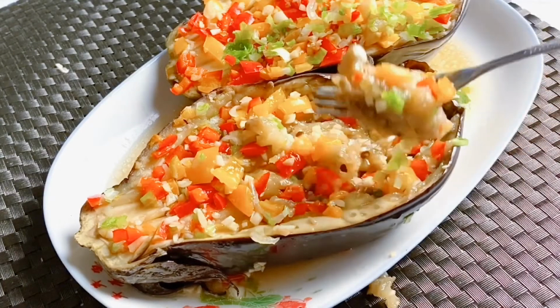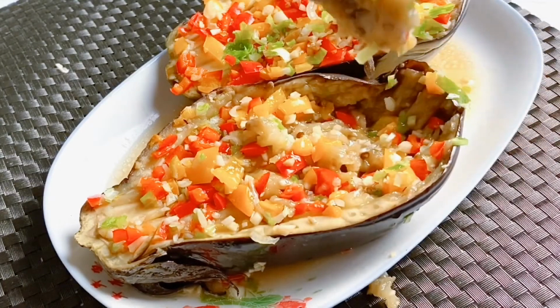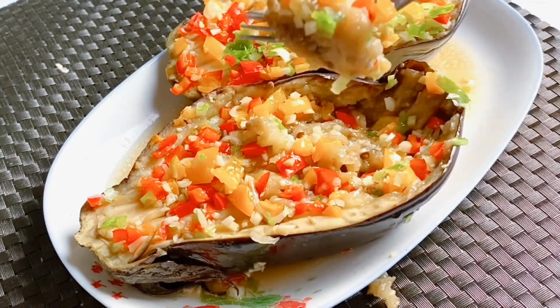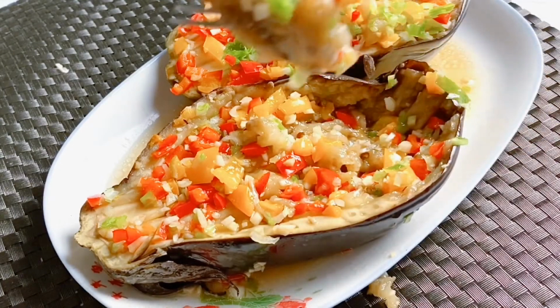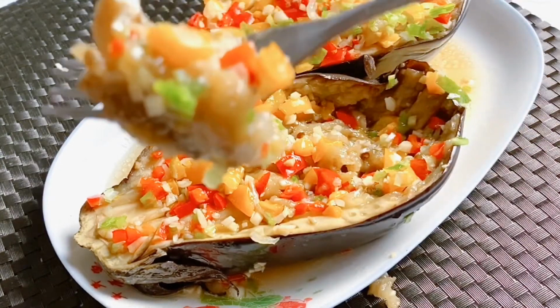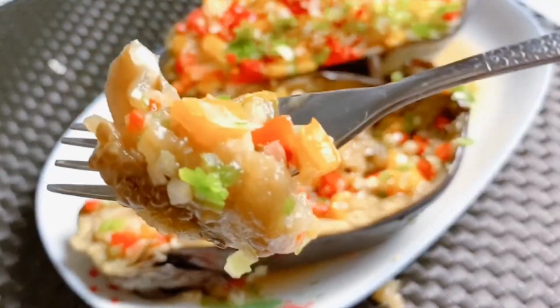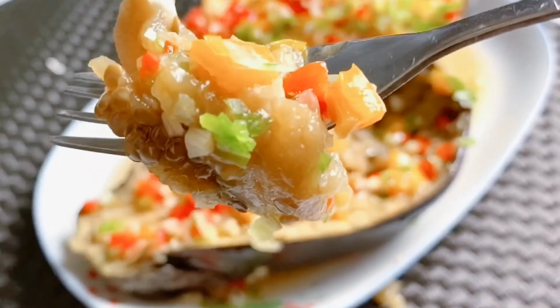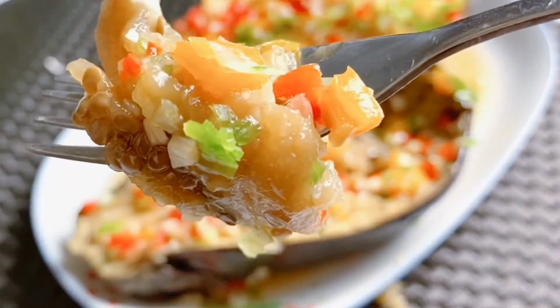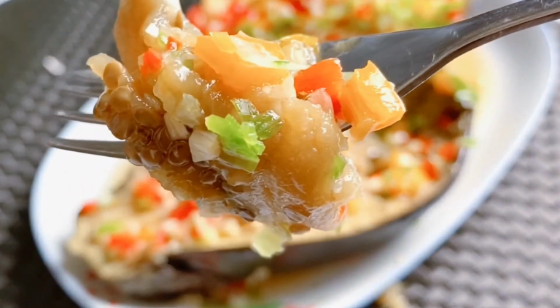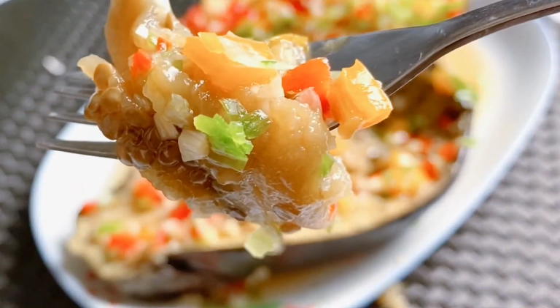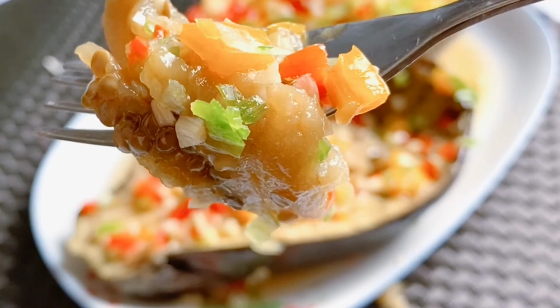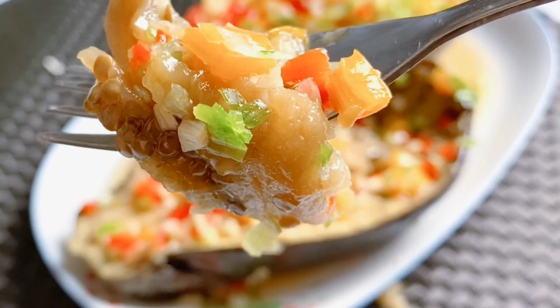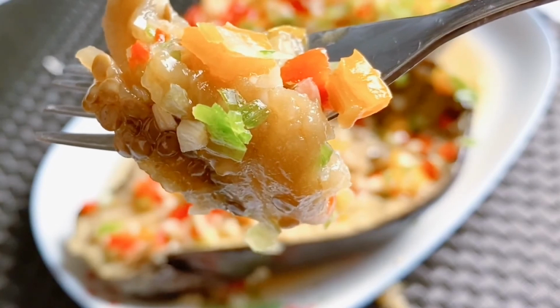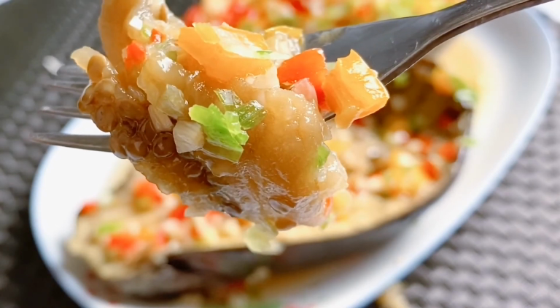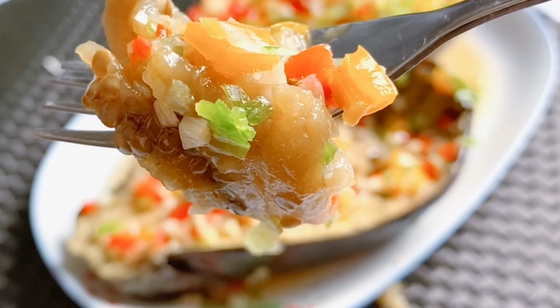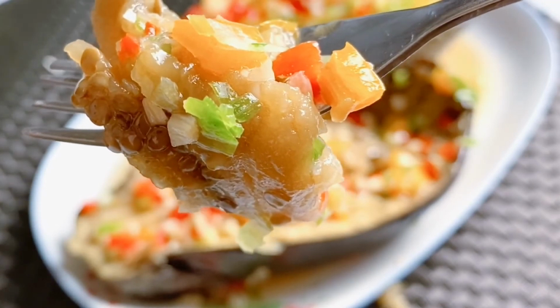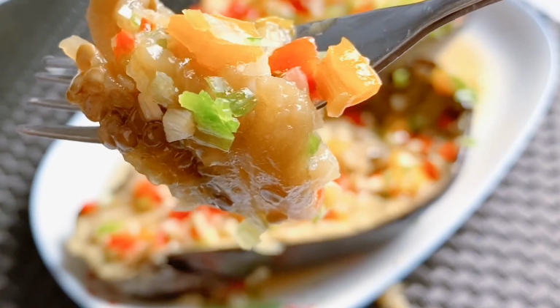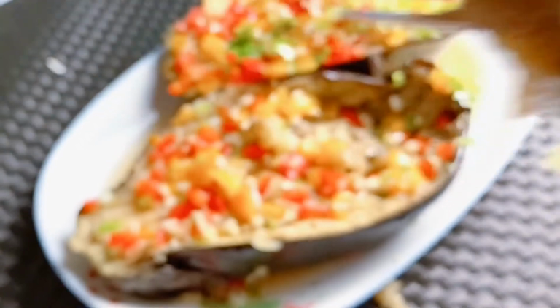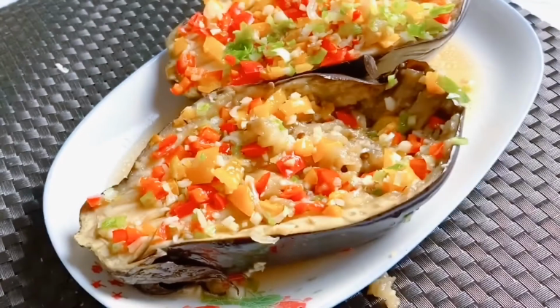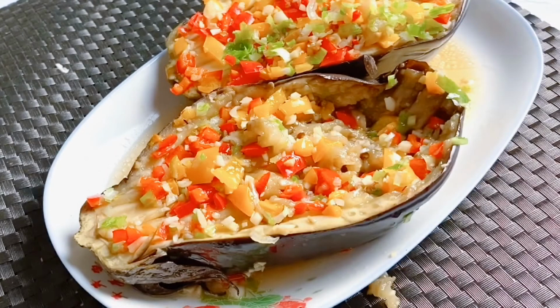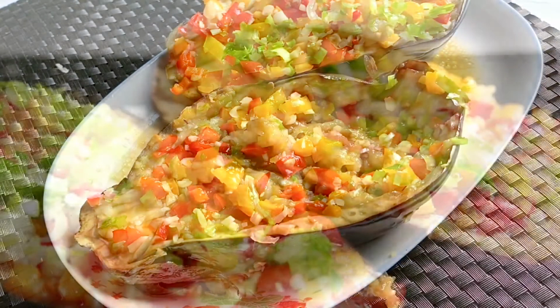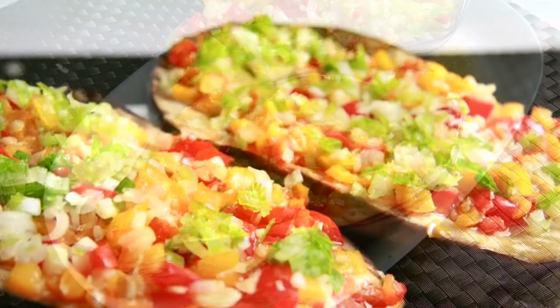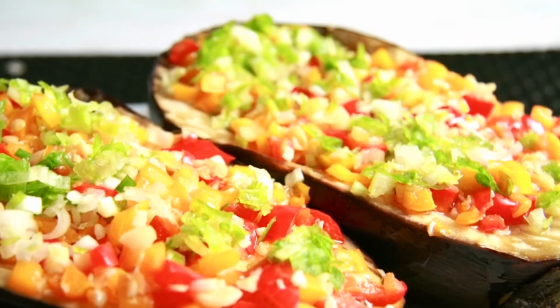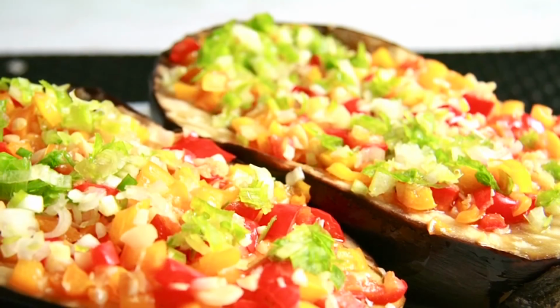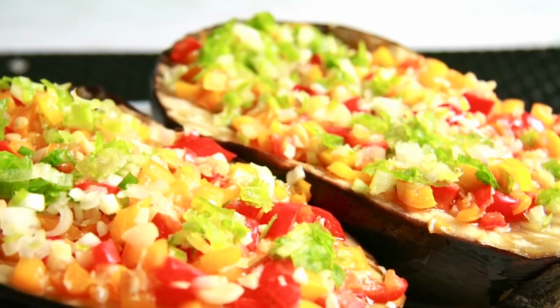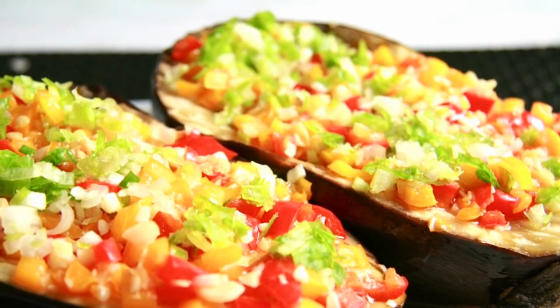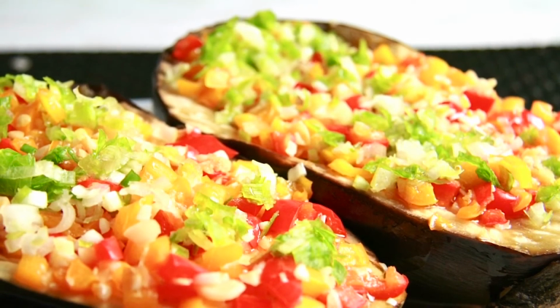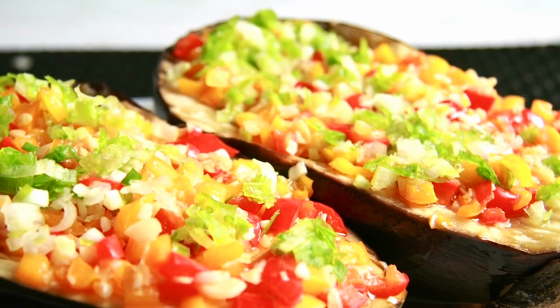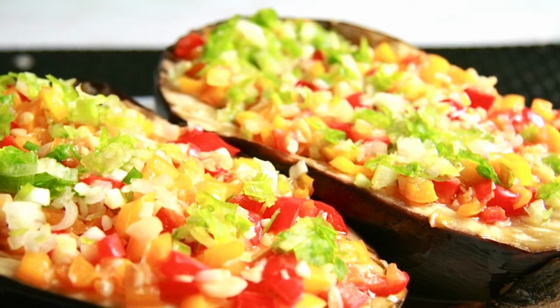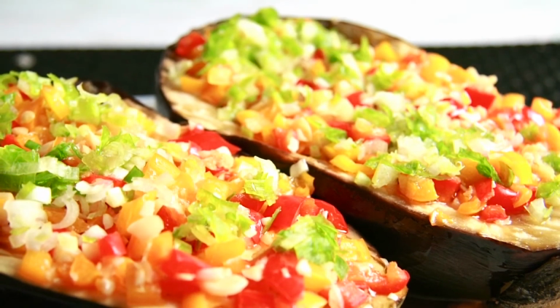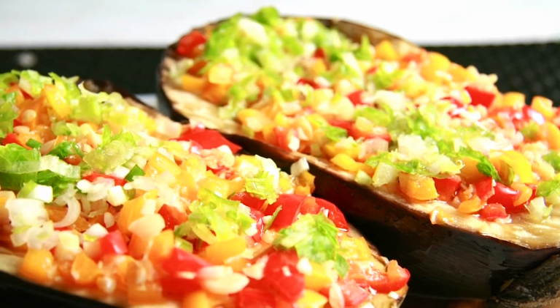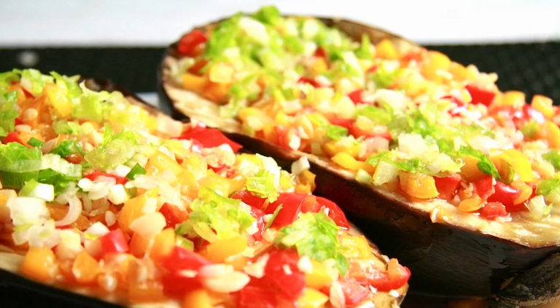Do you like this video? Give it a thumbs up and don't forget to subscribe to my channel for more healthy, tasty recipes to eat well. Thank you for watching and I will see you next time. Bye!